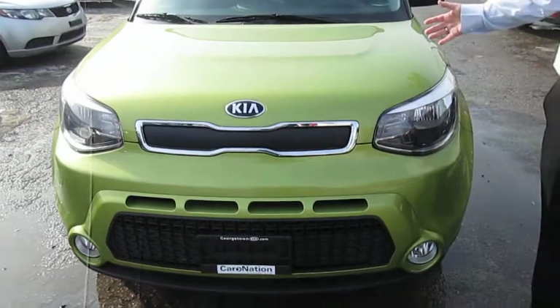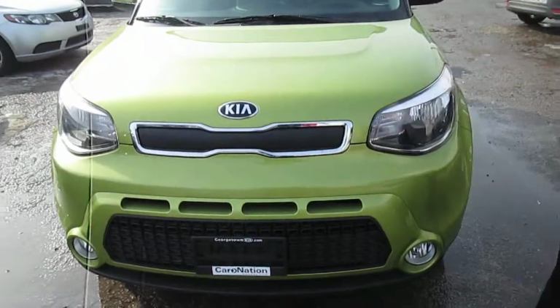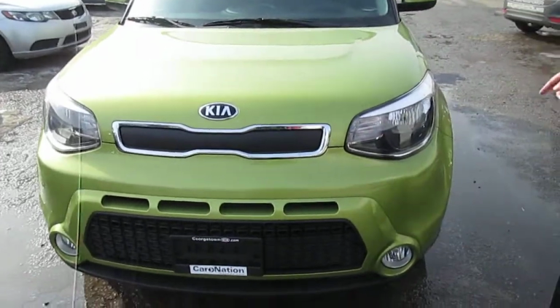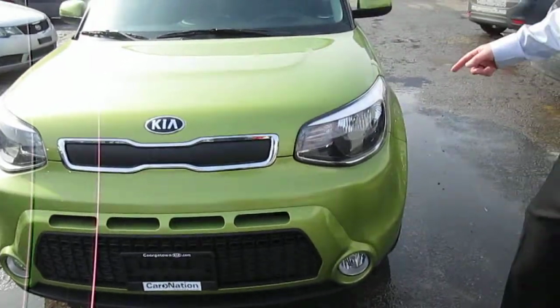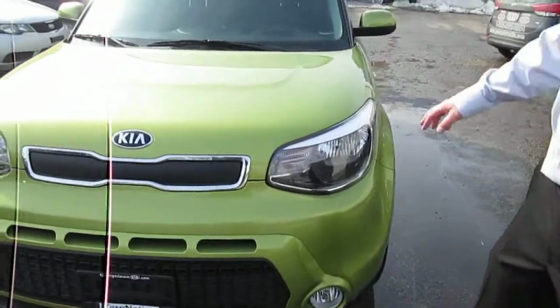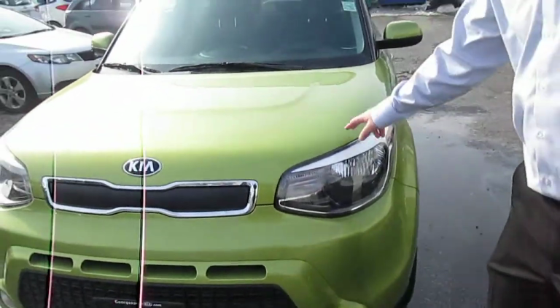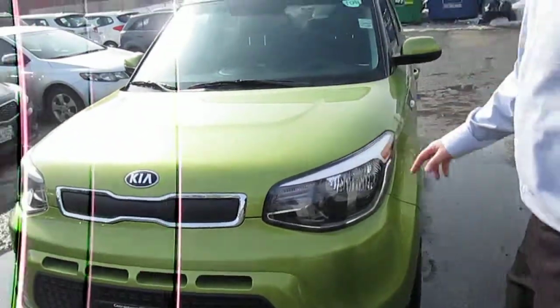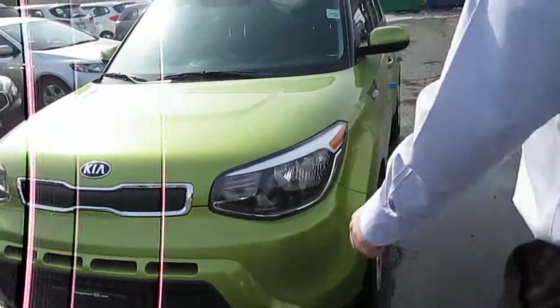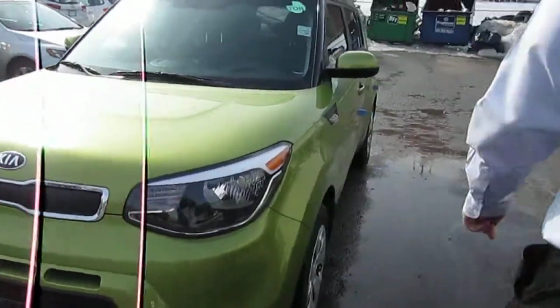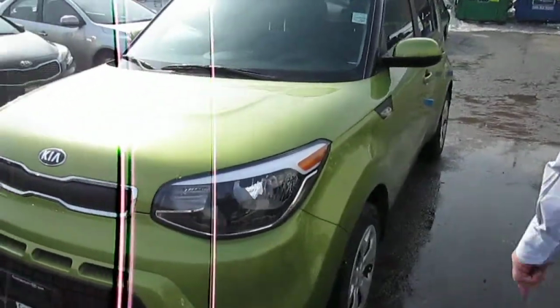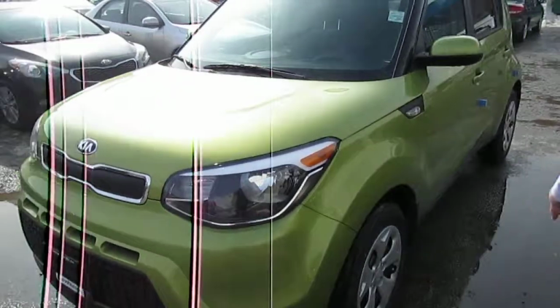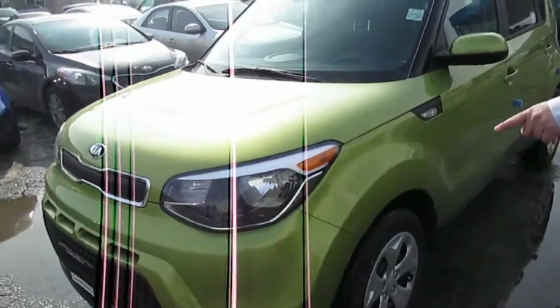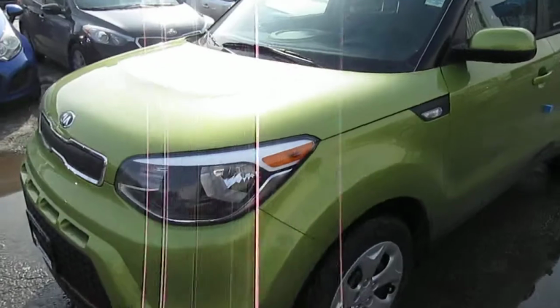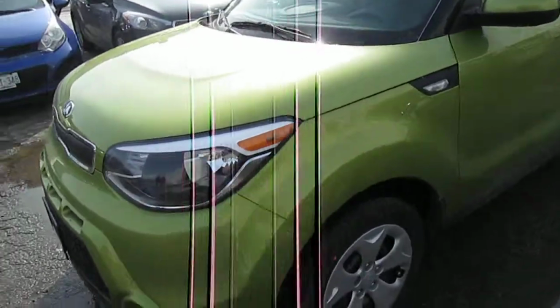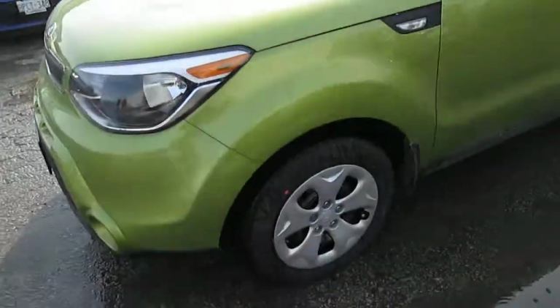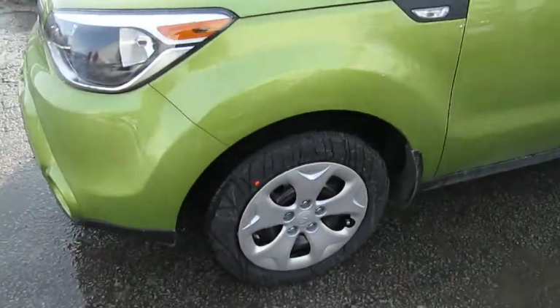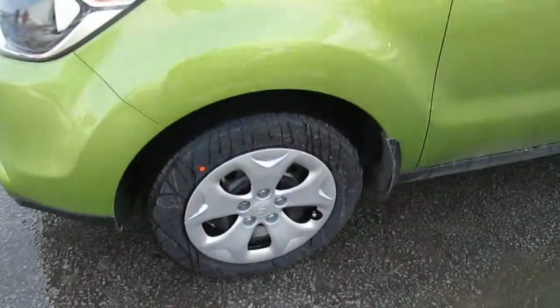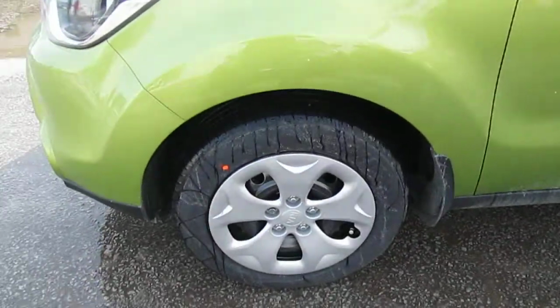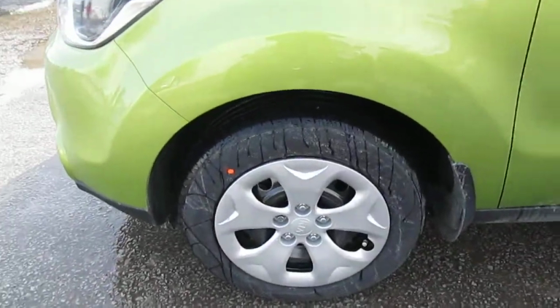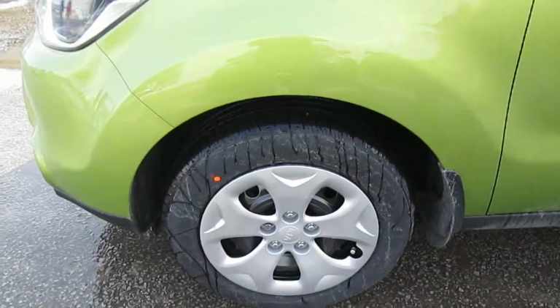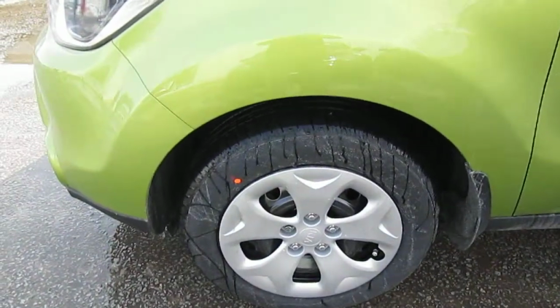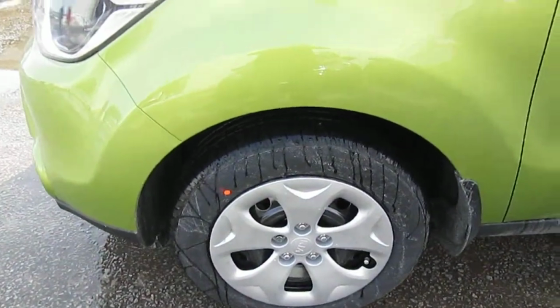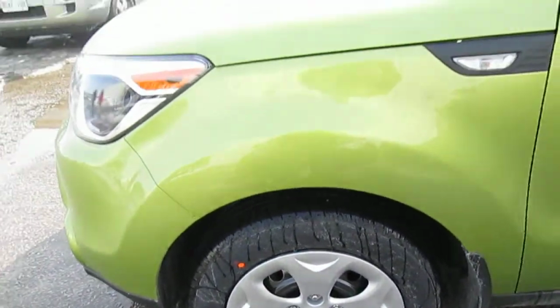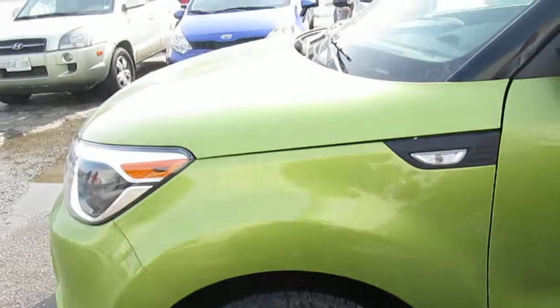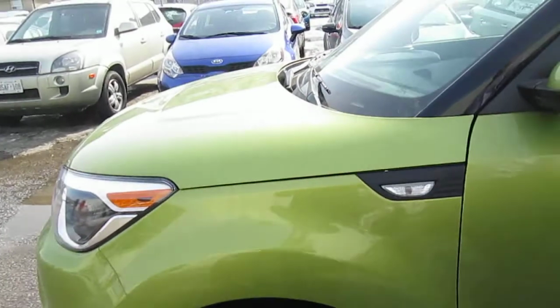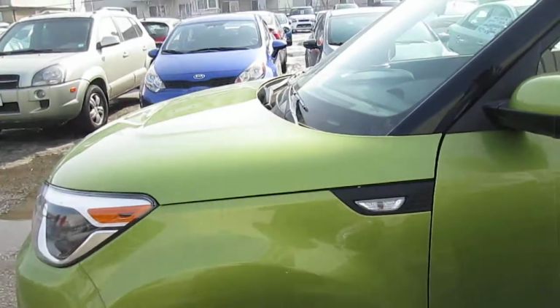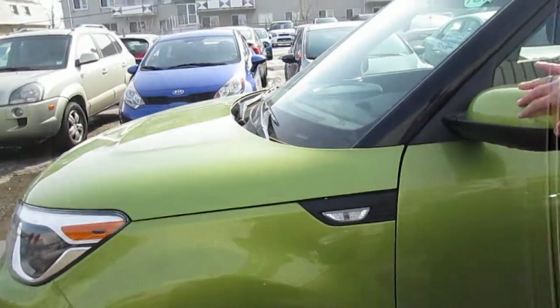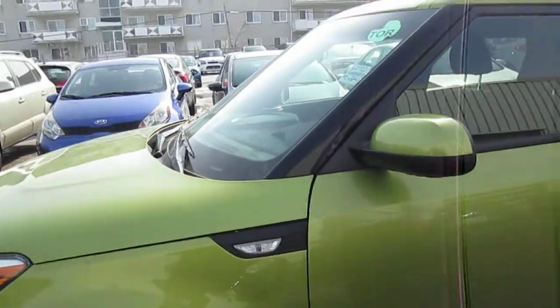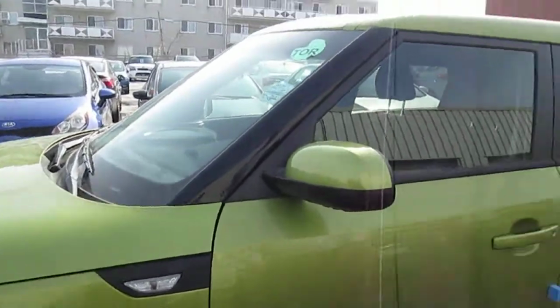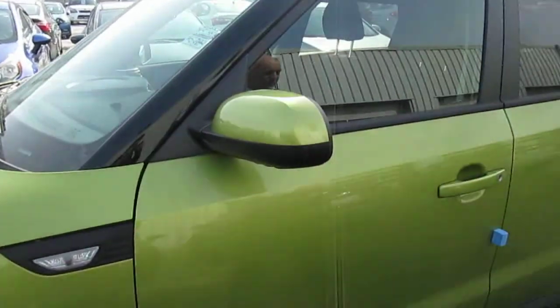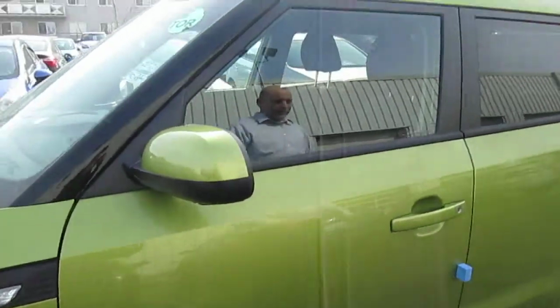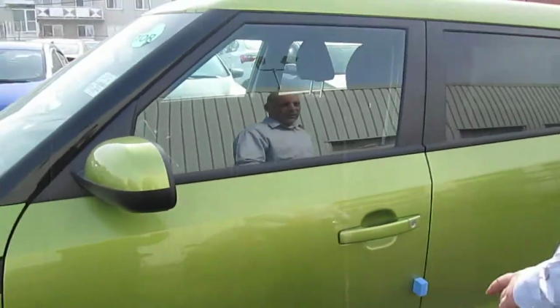Beautiful, incredible hulk green. Come over here to the side — as you can see, beautiful side view of the vehicle itself. As you go up in levels, you can move up to the alloys as well as the side repeaters on the mirrors, but this is the LX that we were looking at.